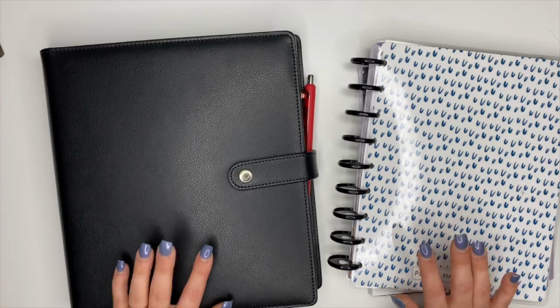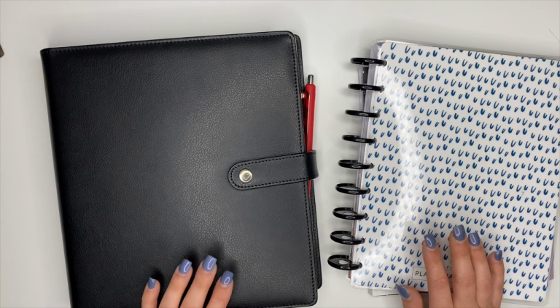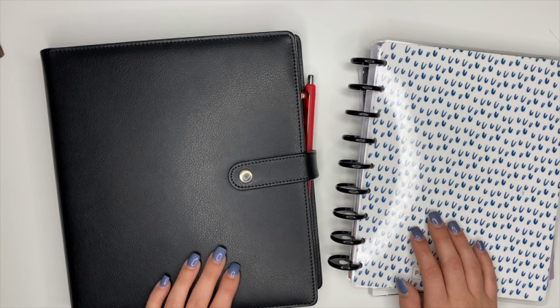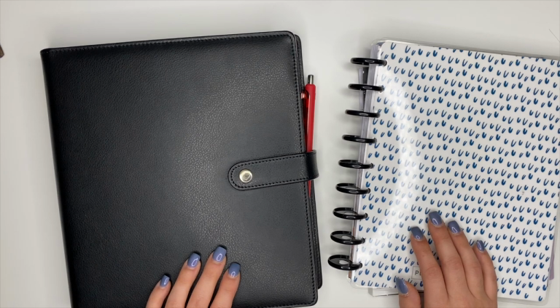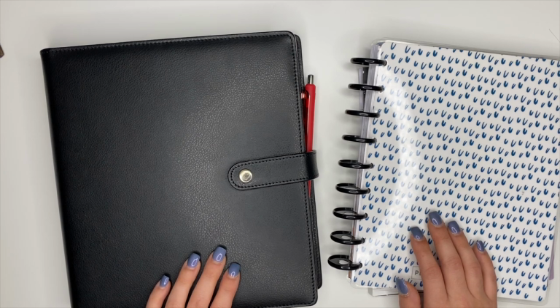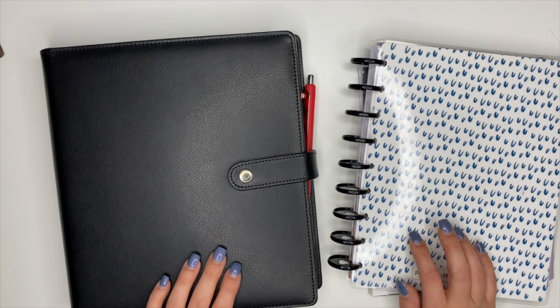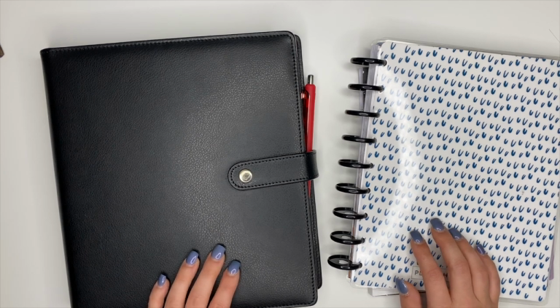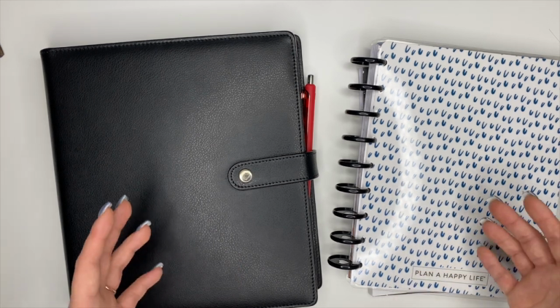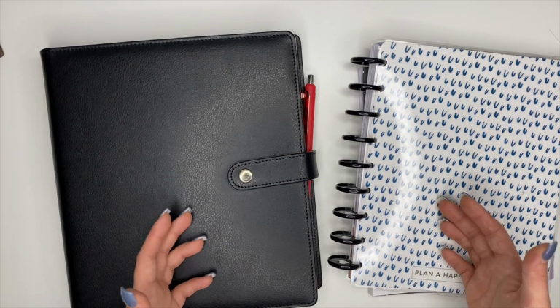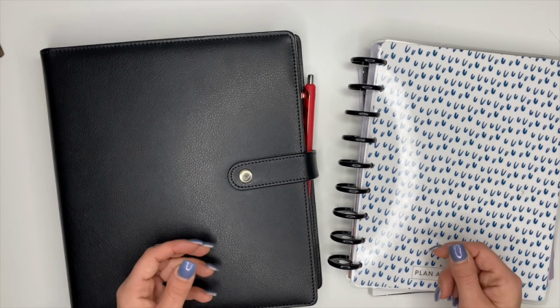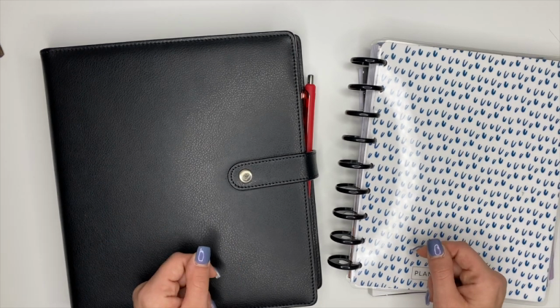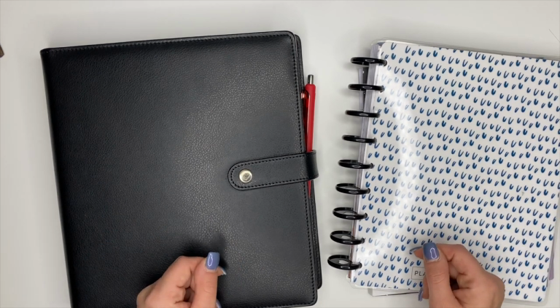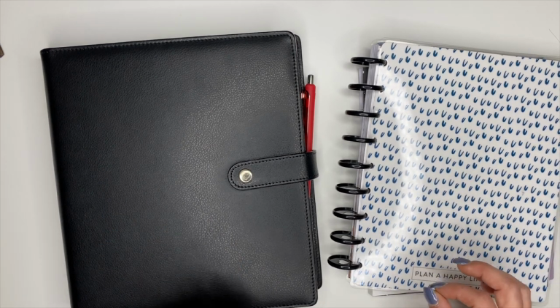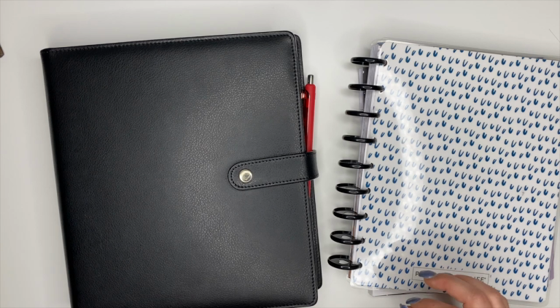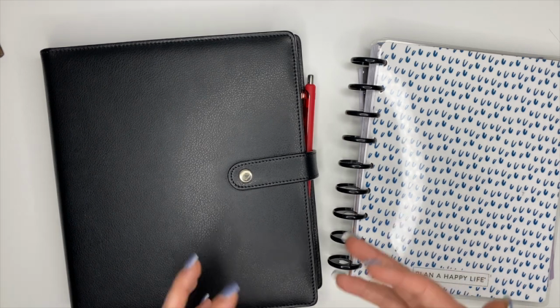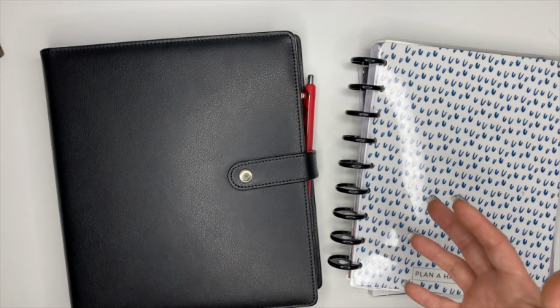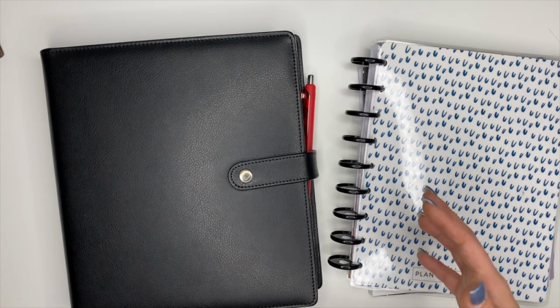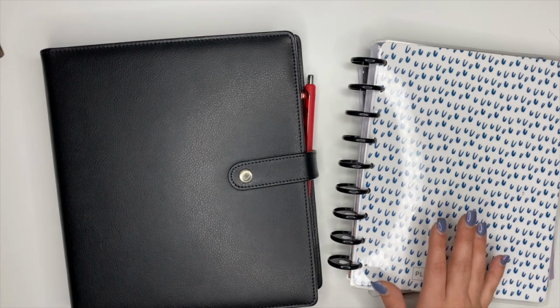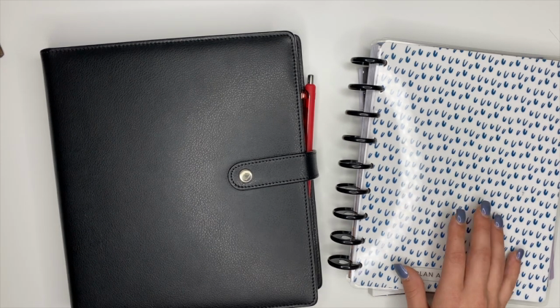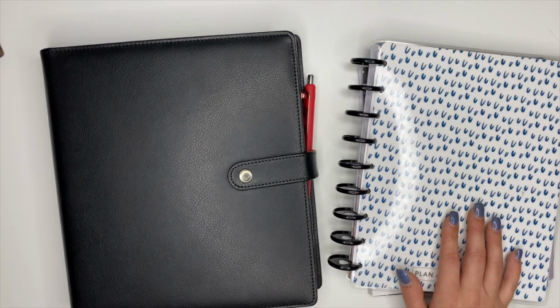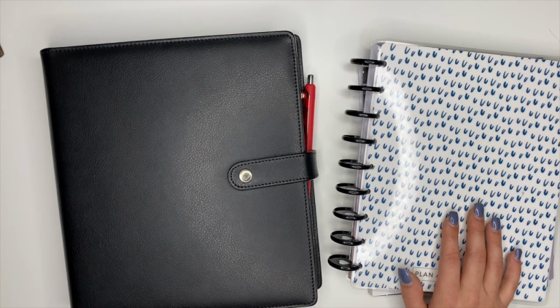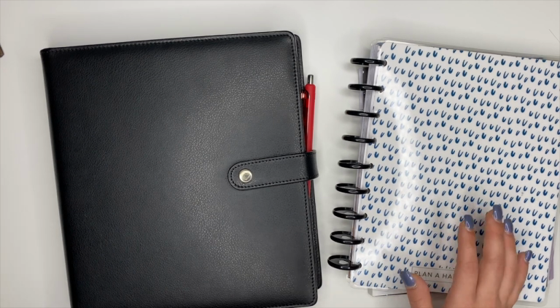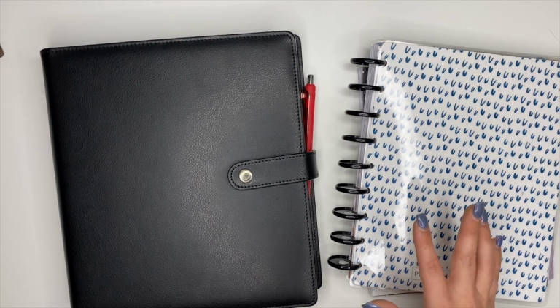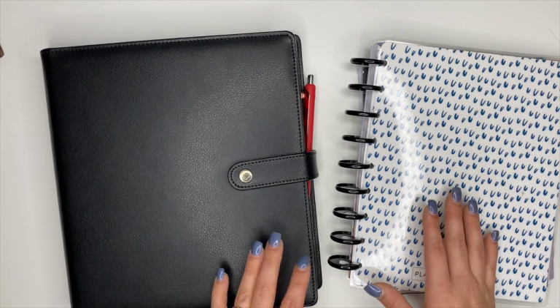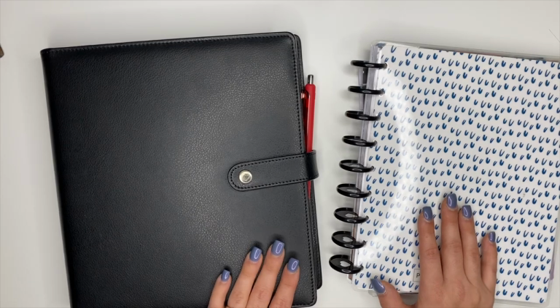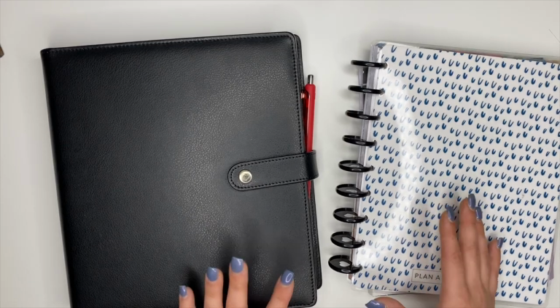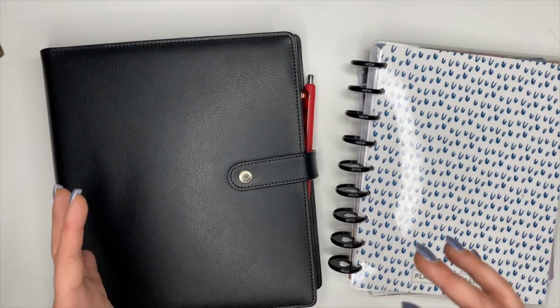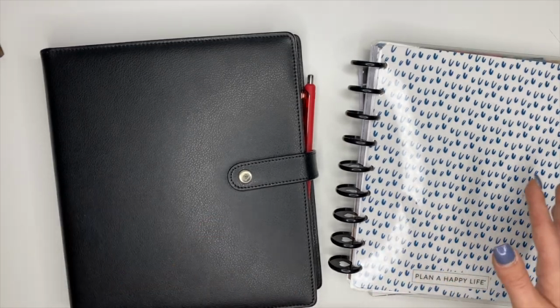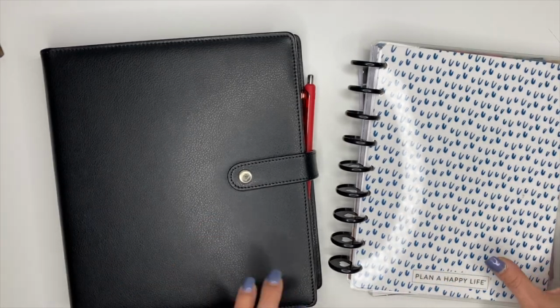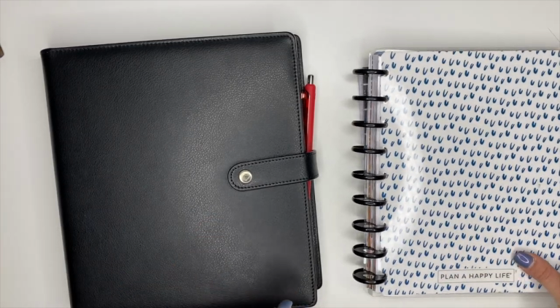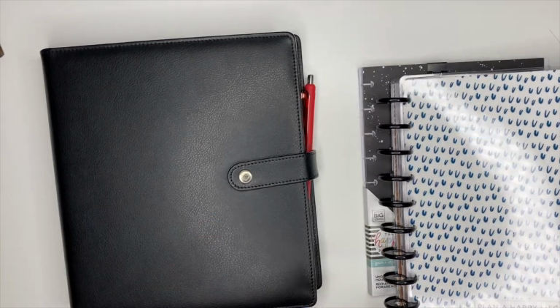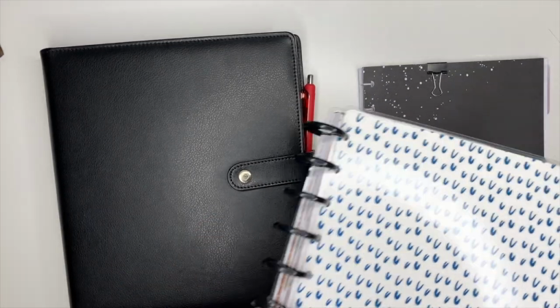Hey planner friends, it's Ashley. In this video I'm going to show you how I'm getting my planner set up and ready to go for February, what I'm changing up. I am going to be using a new layout as my catch-all planner, so I'm really excited for that and I'm going to walk you guys through that entire process.